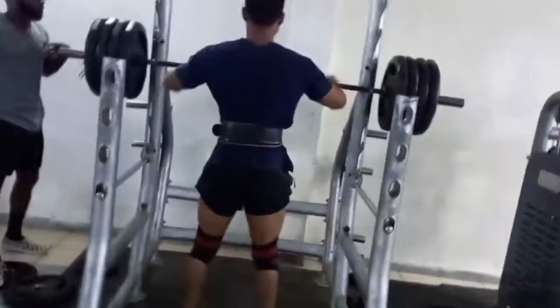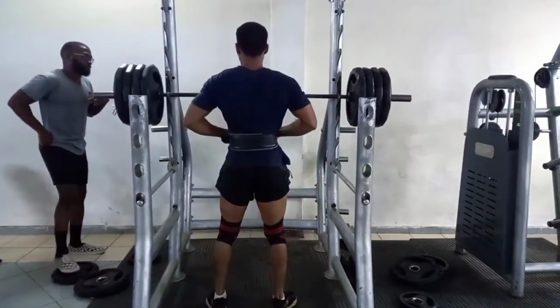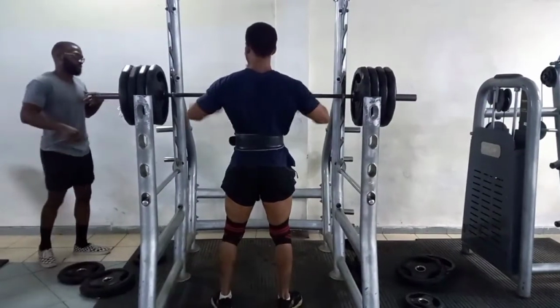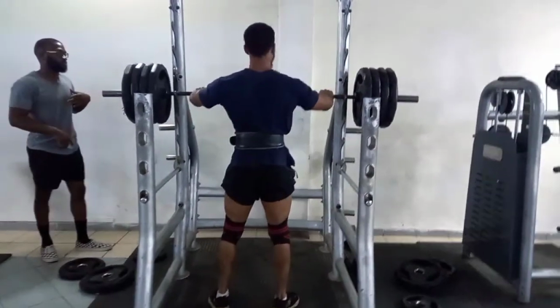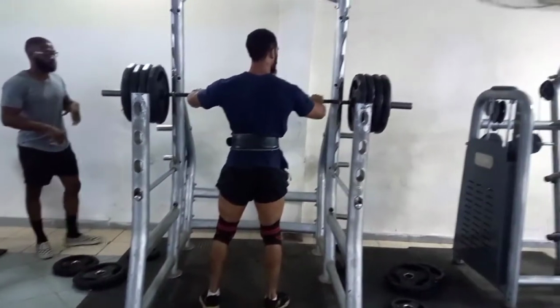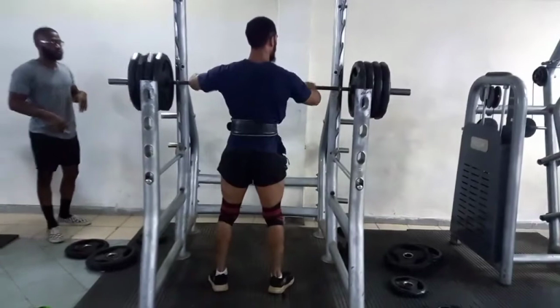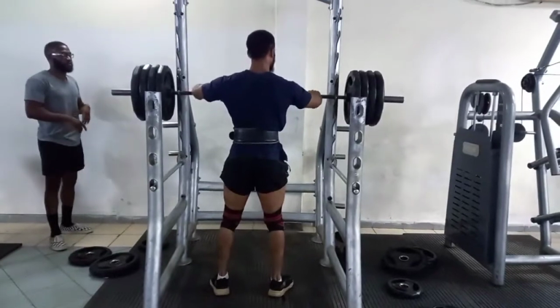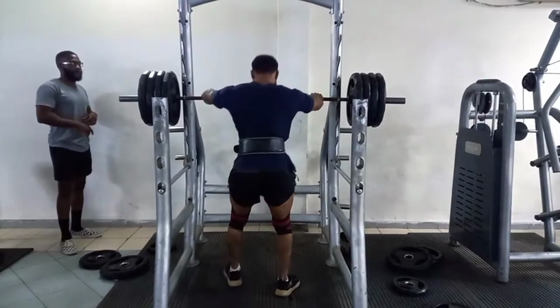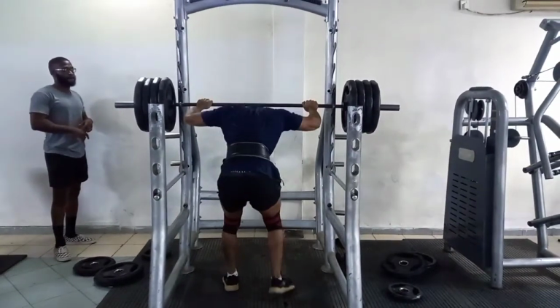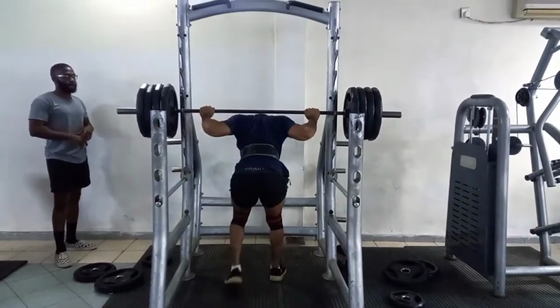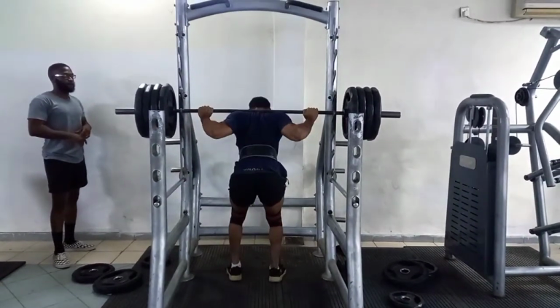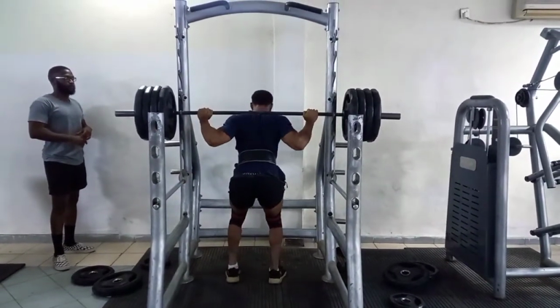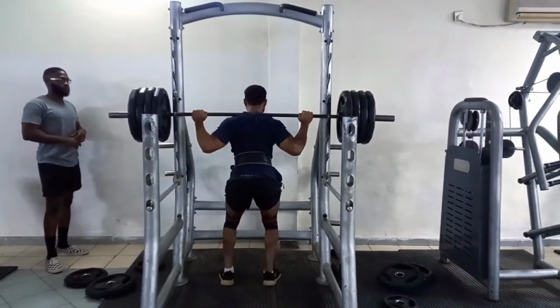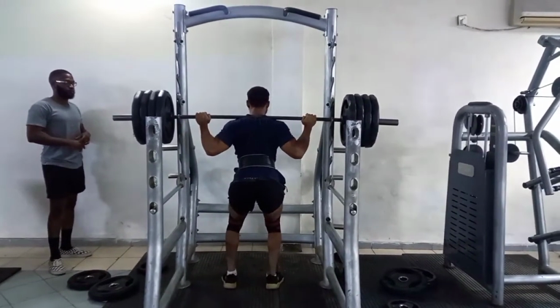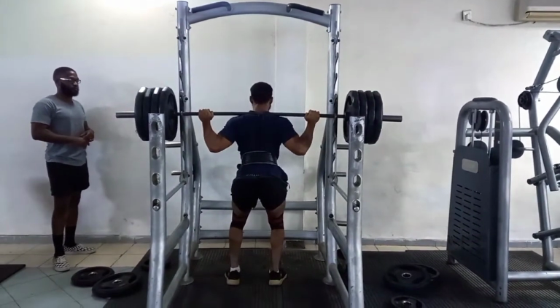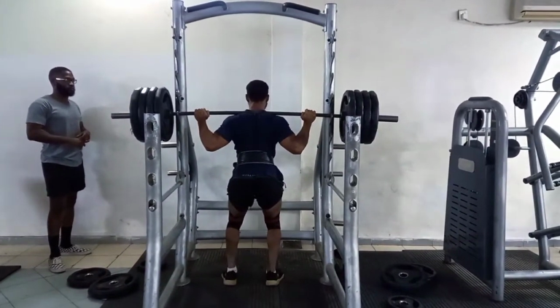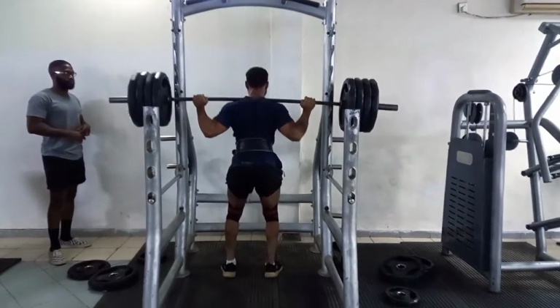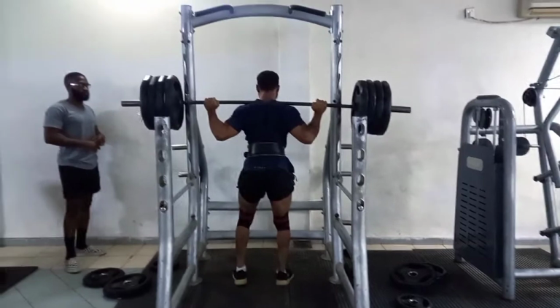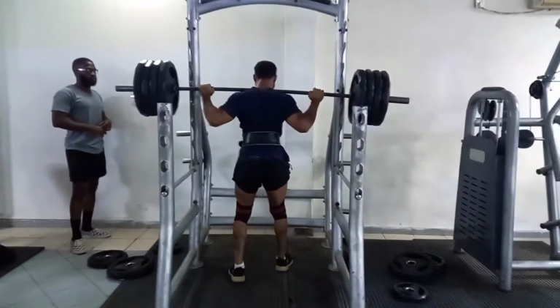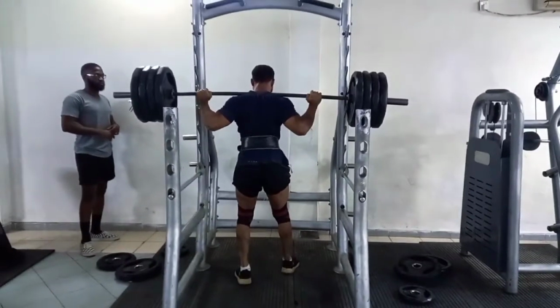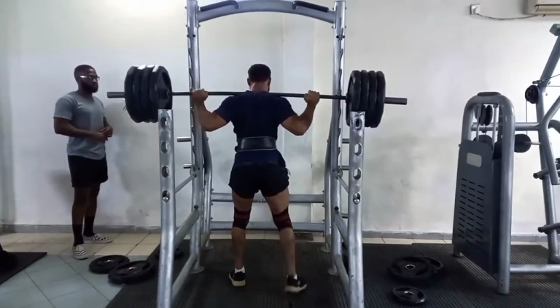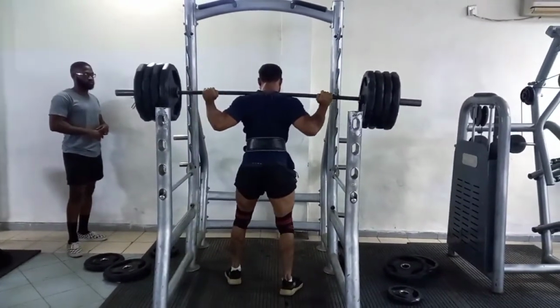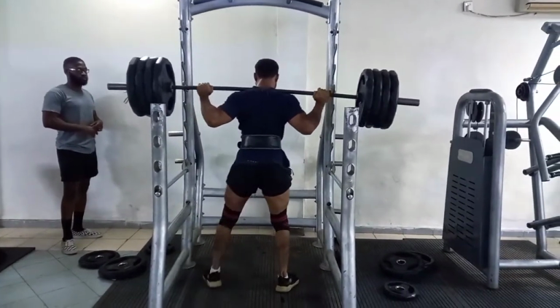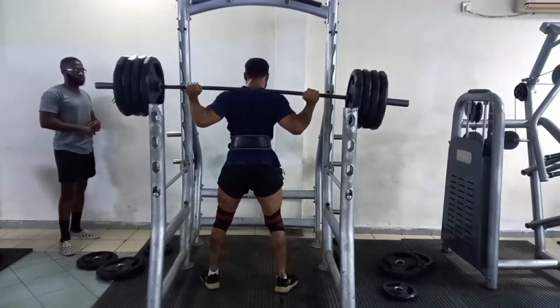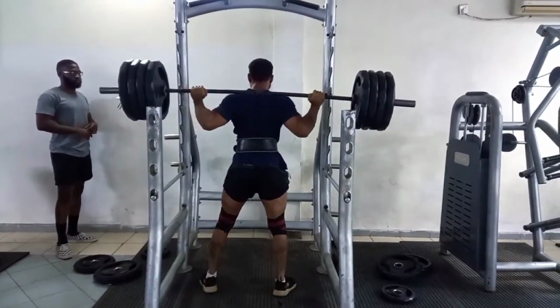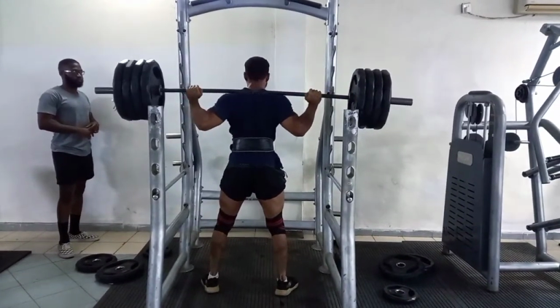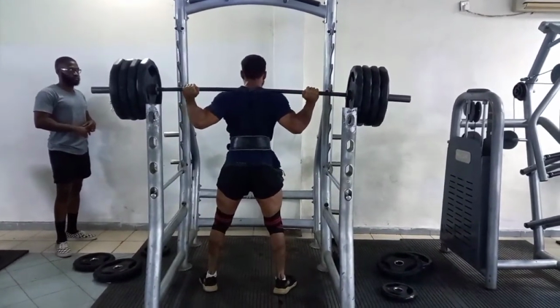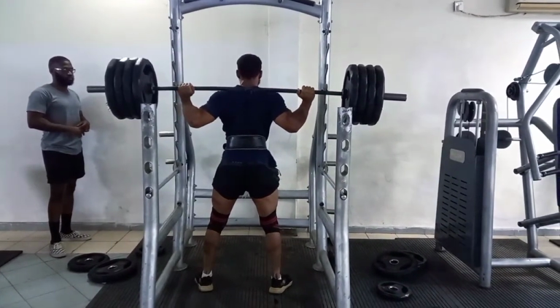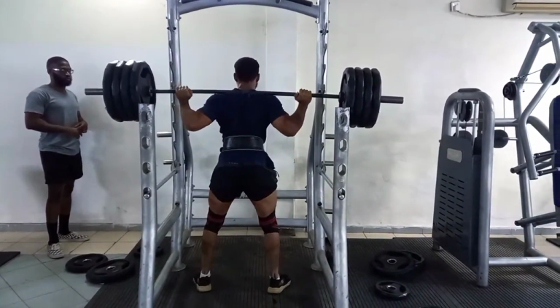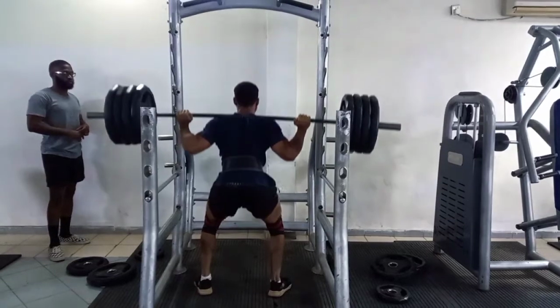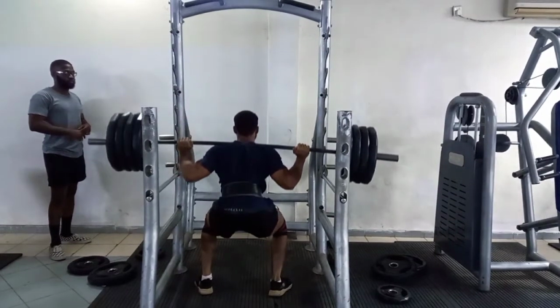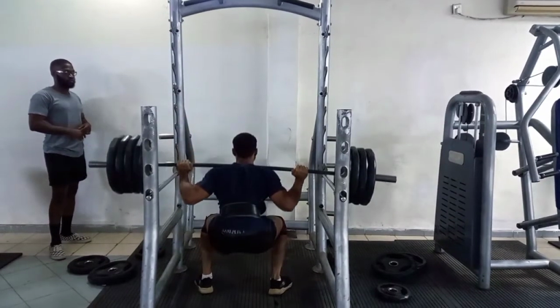Then I move to heavy squats. I start my warm-up with the bar, then 60kg, 100, 140, 180 — that's typically how I go. I just got the footage starting from 180, so this is 180.